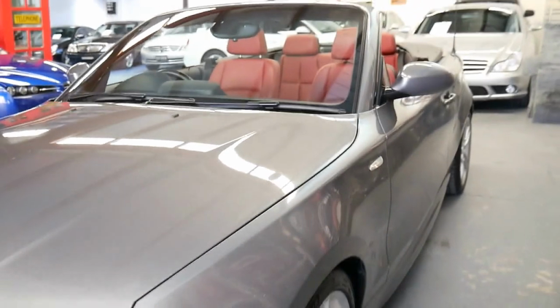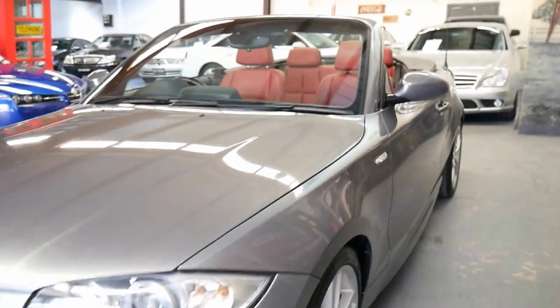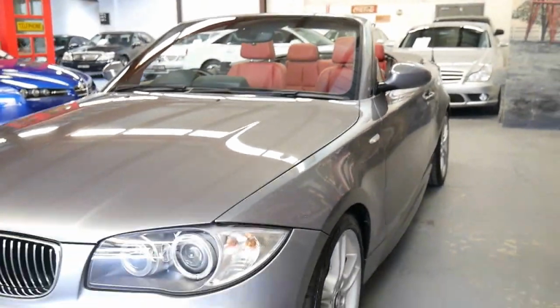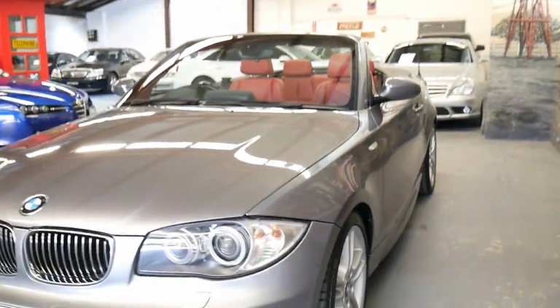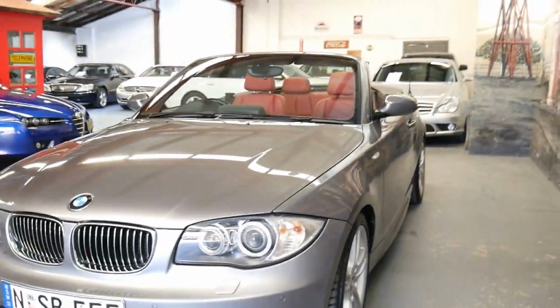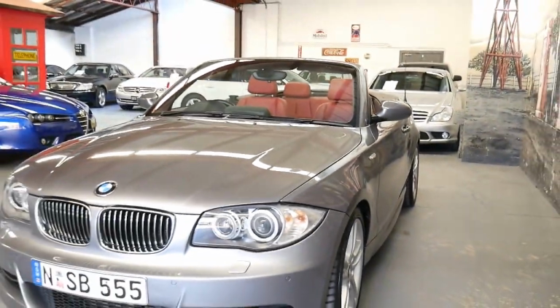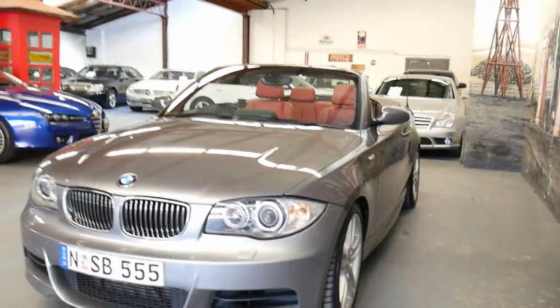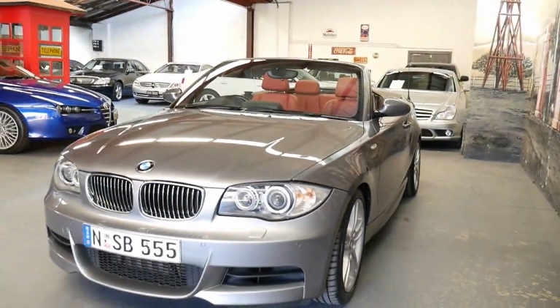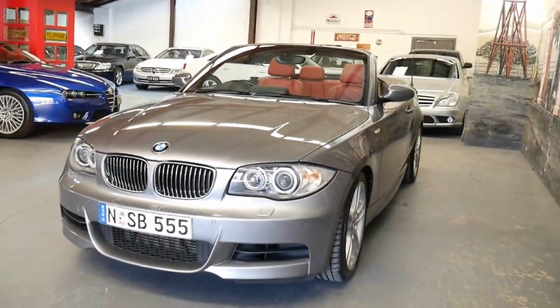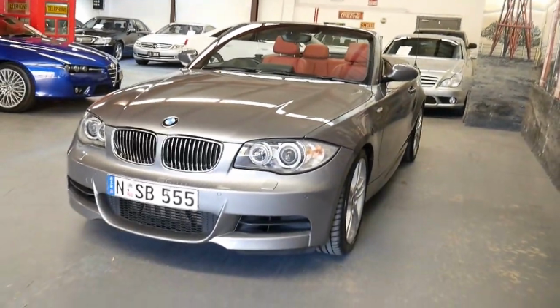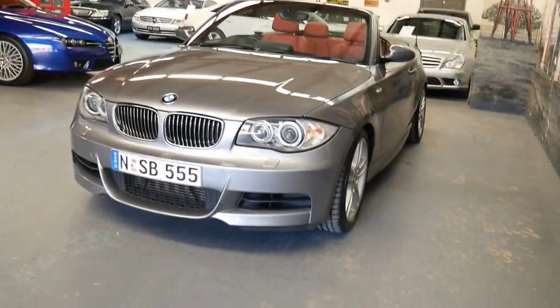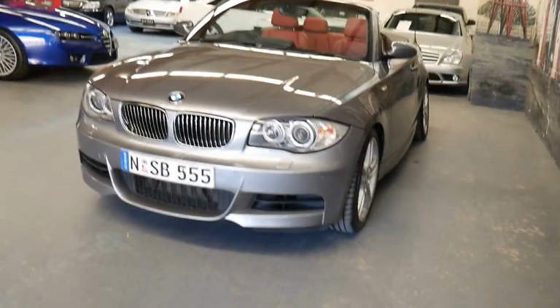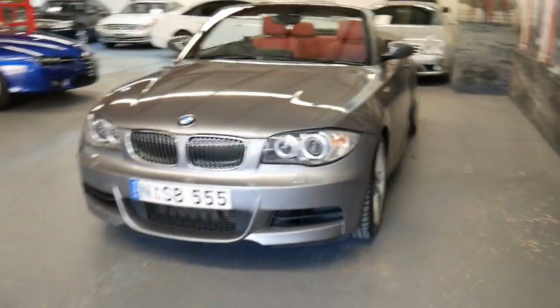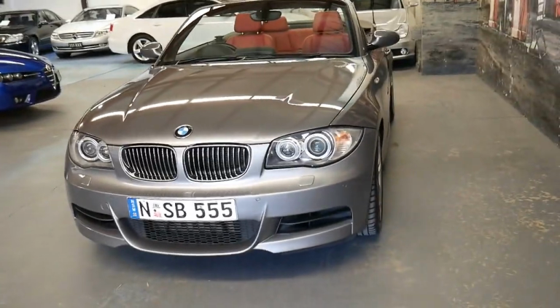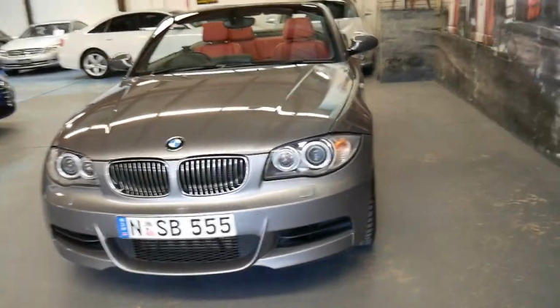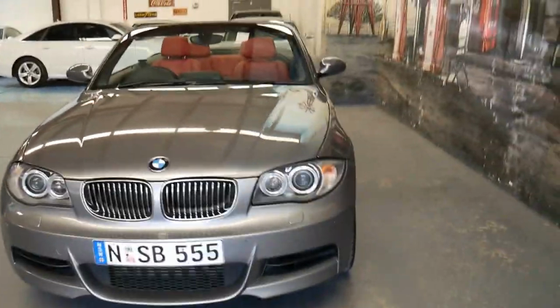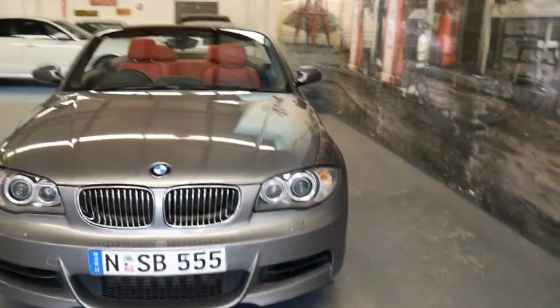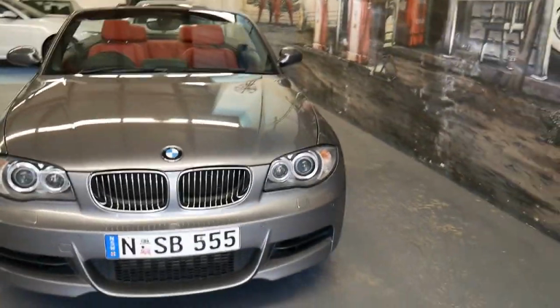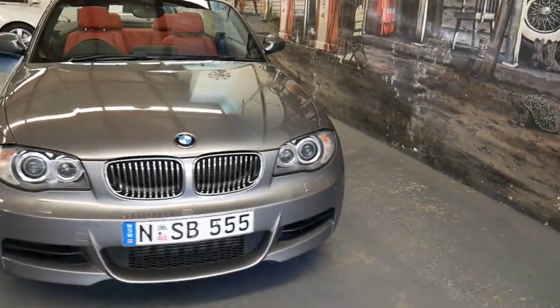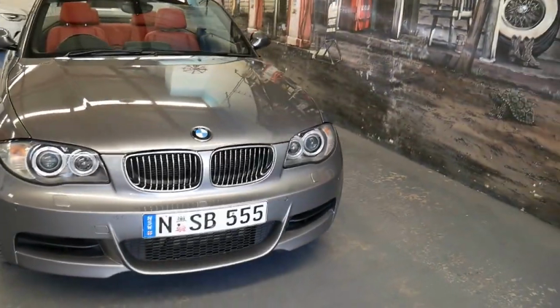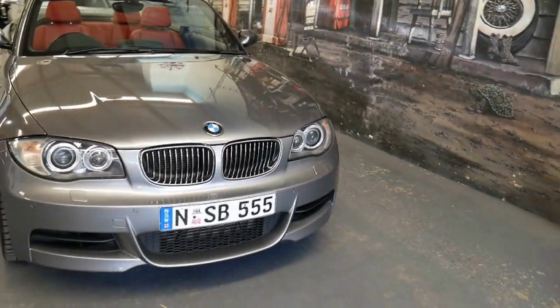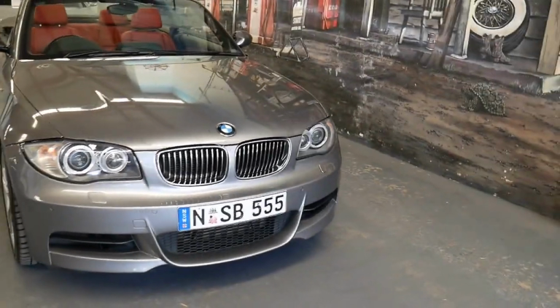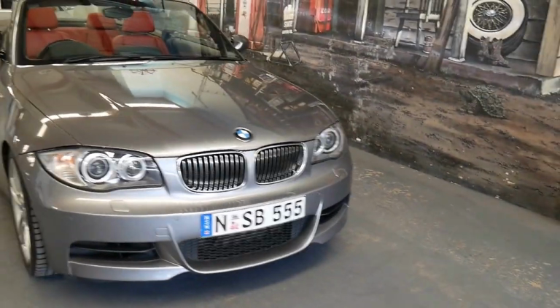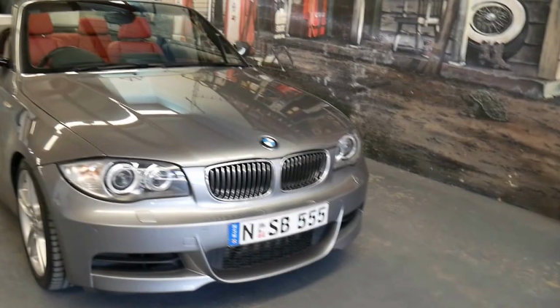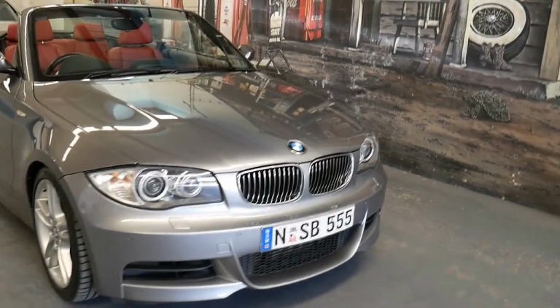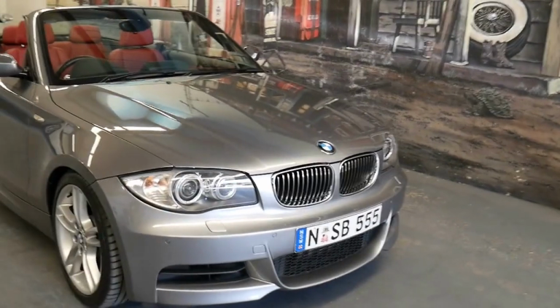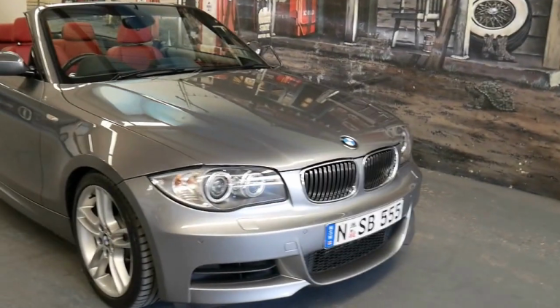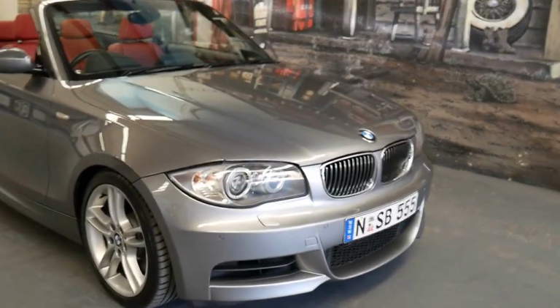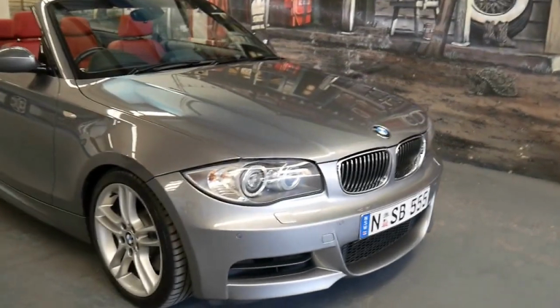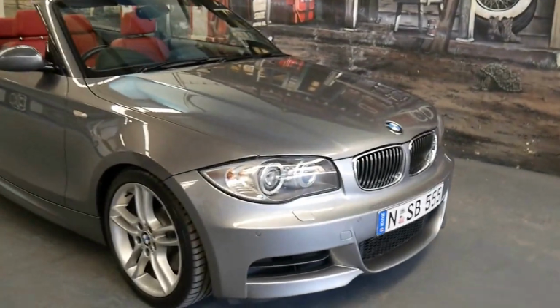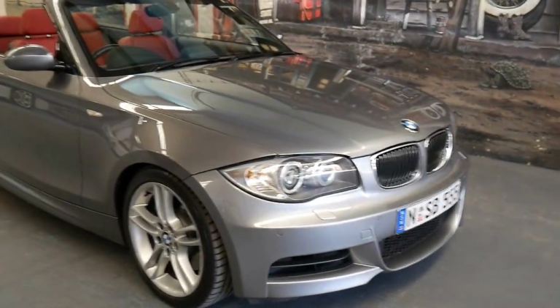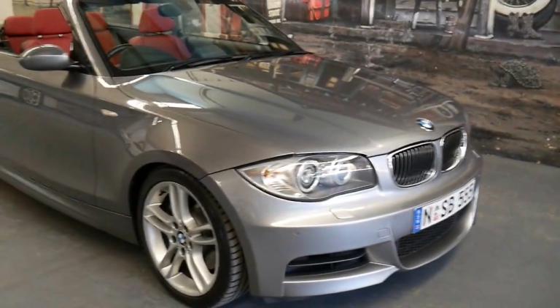It's always been a Sydney car, and to be able to buy a BMW 135i convertible for under $30,000 I think is incredible buying.